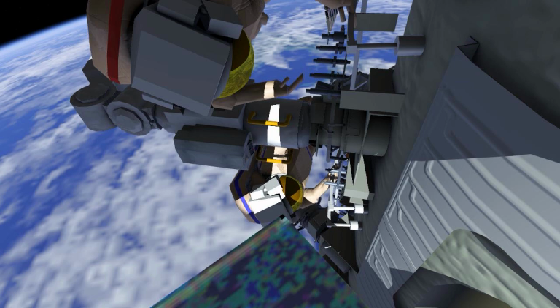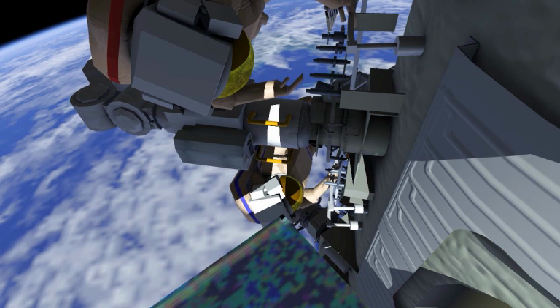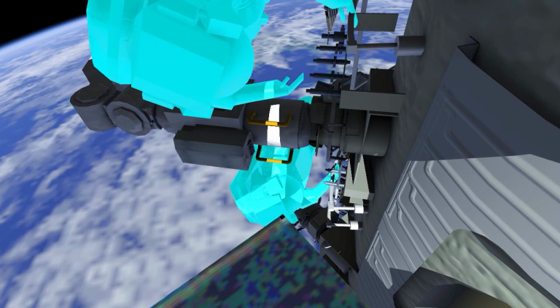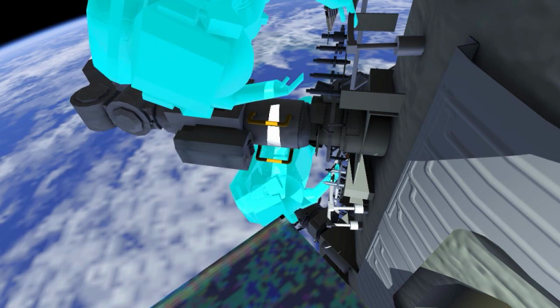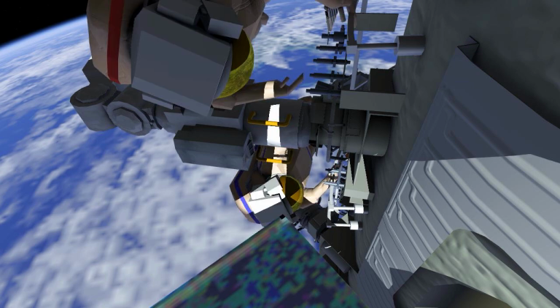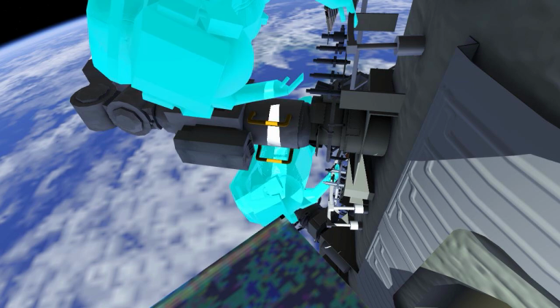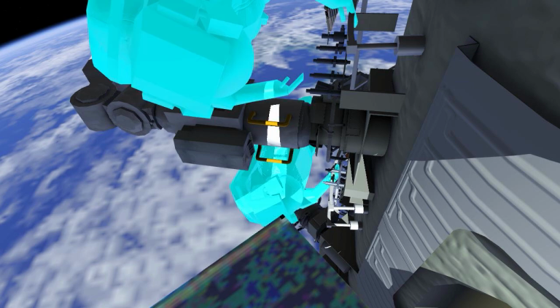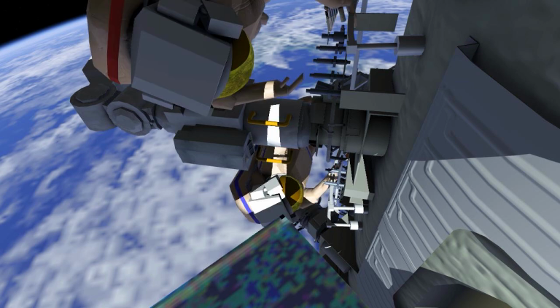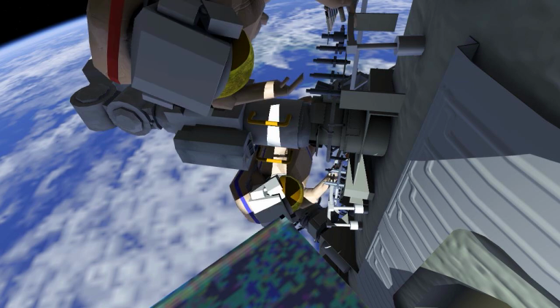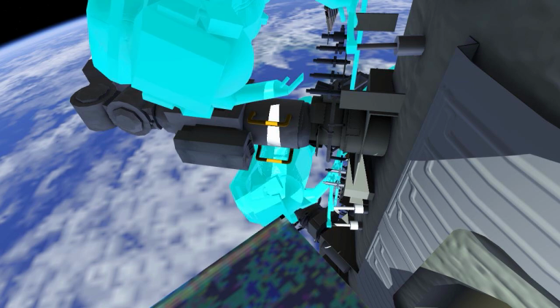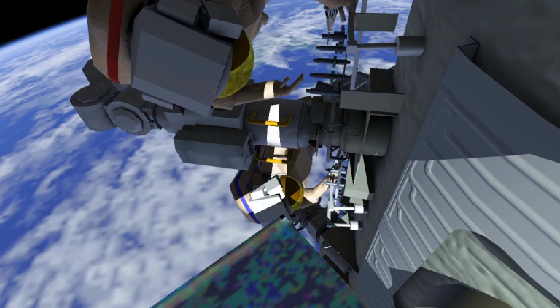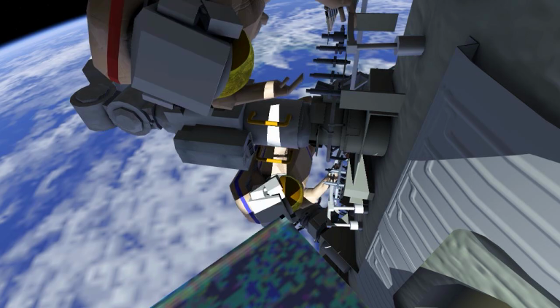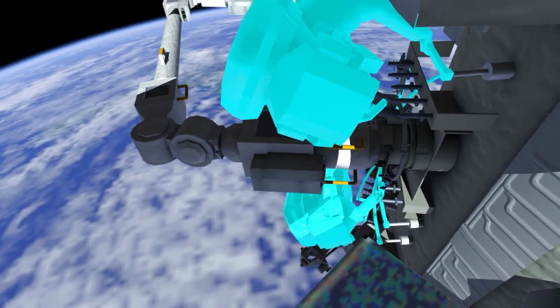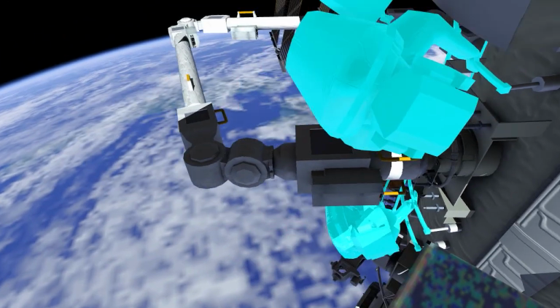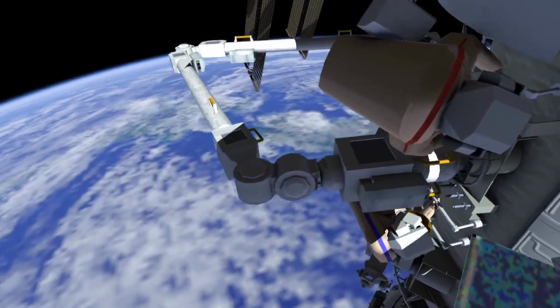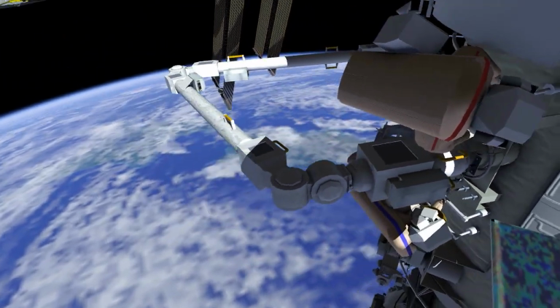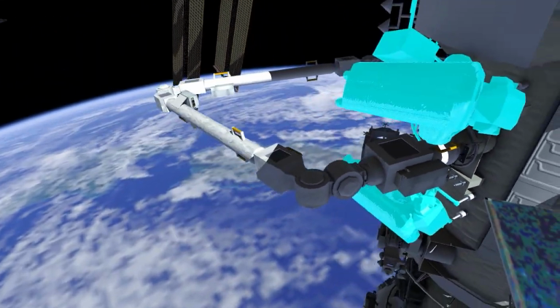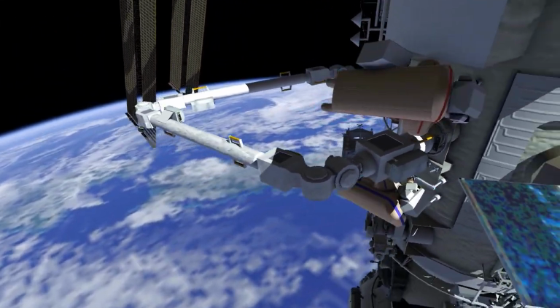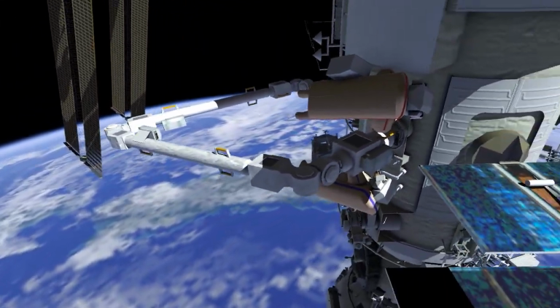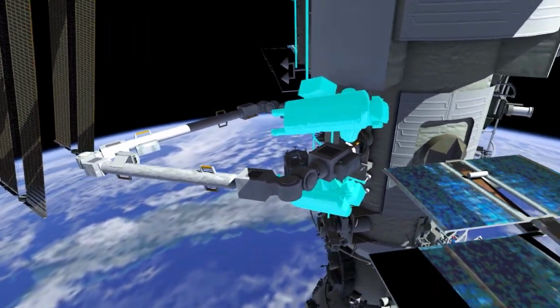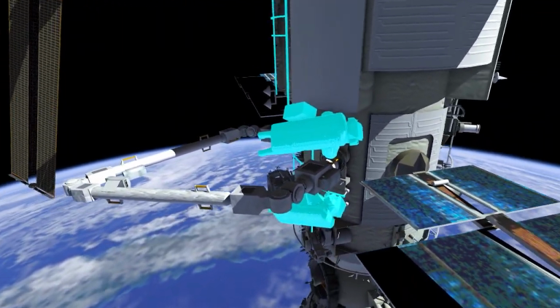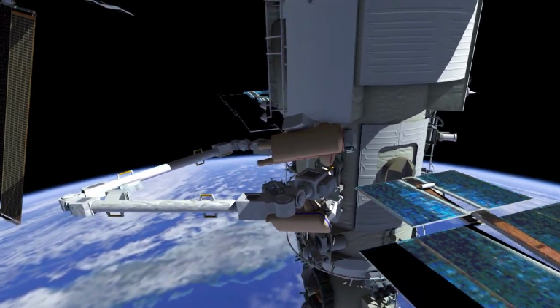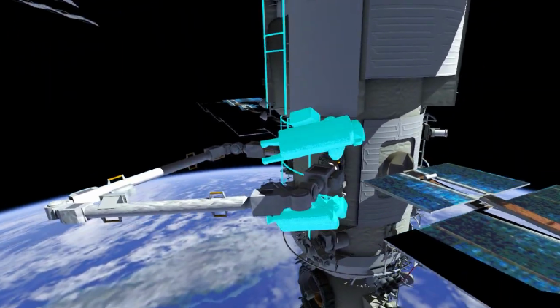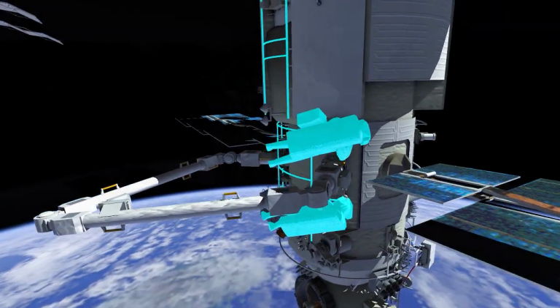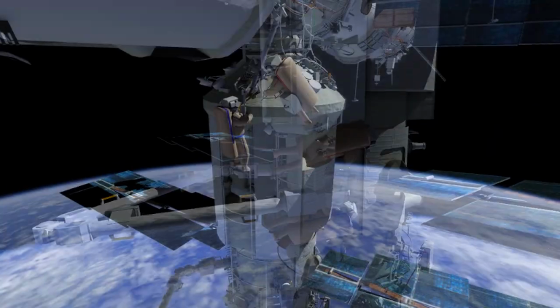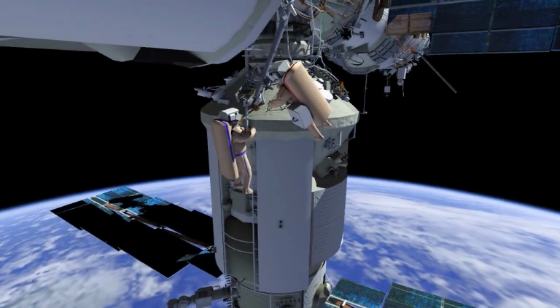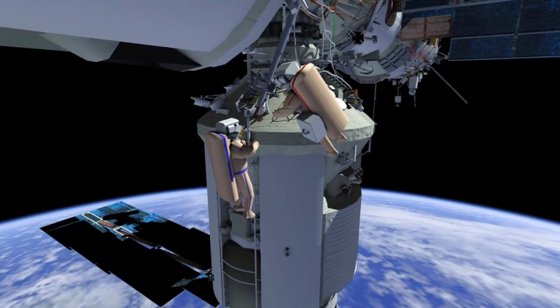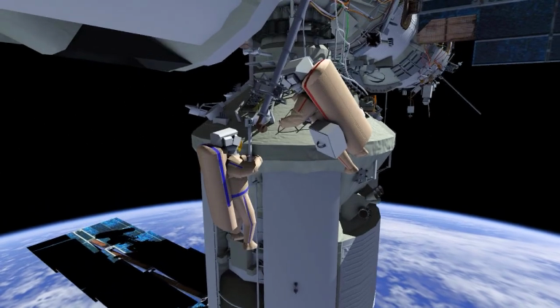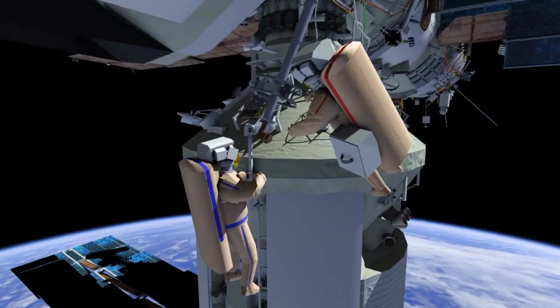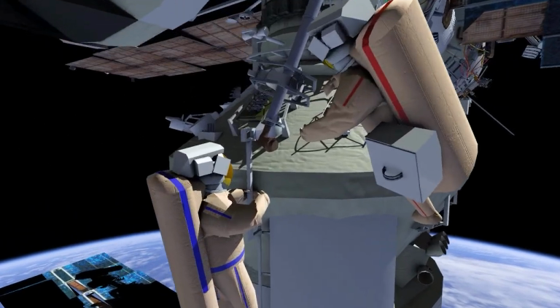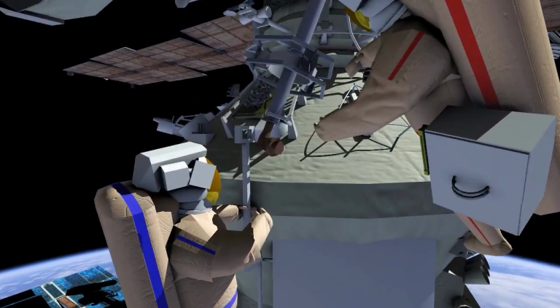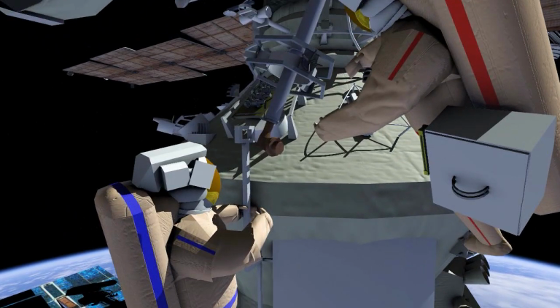Oleg and Samantha will leave the ERA end effector 2 work site and translate Zenith to the Strela end effector, where they have a short task to install a retainer.